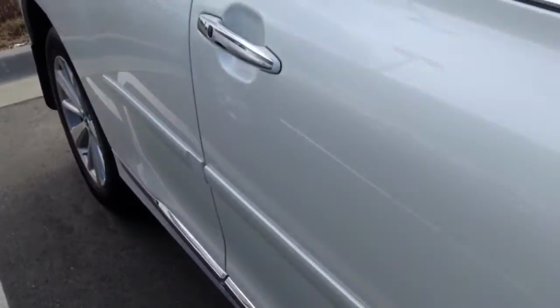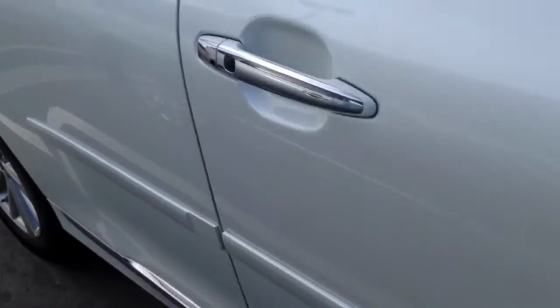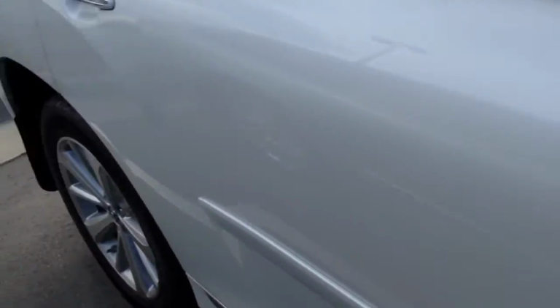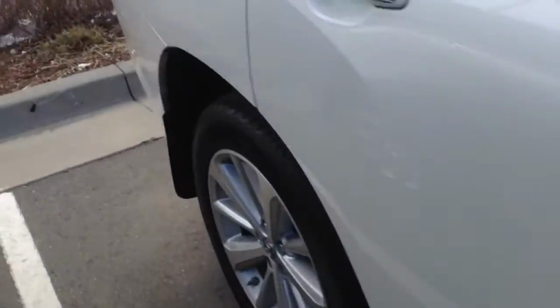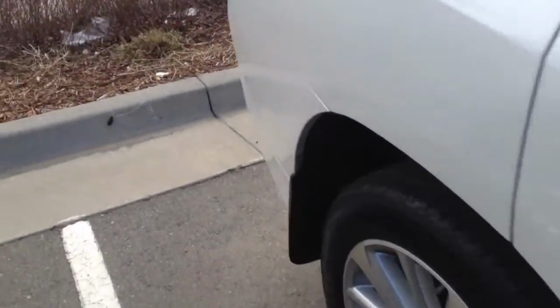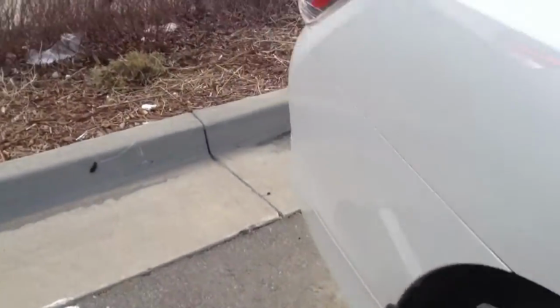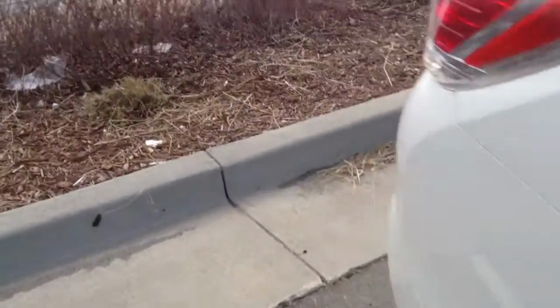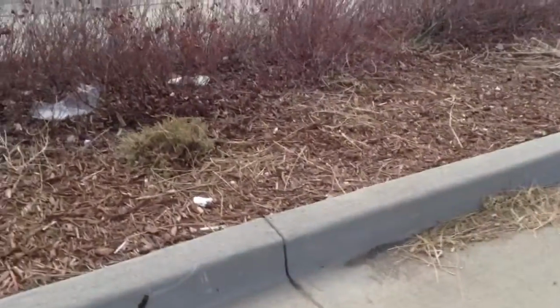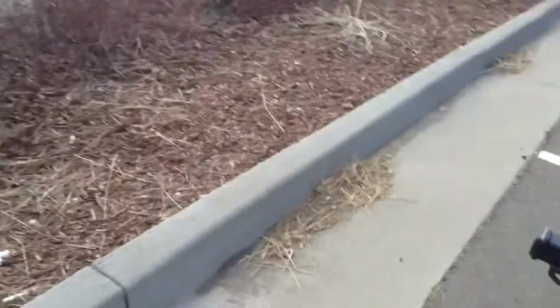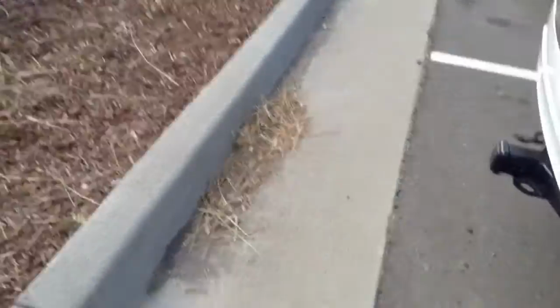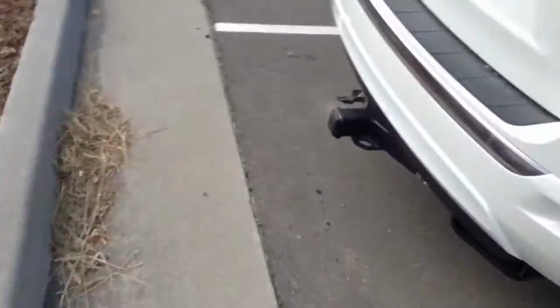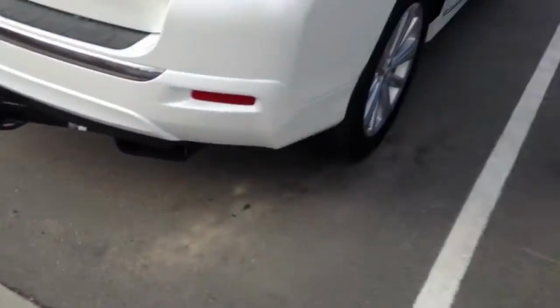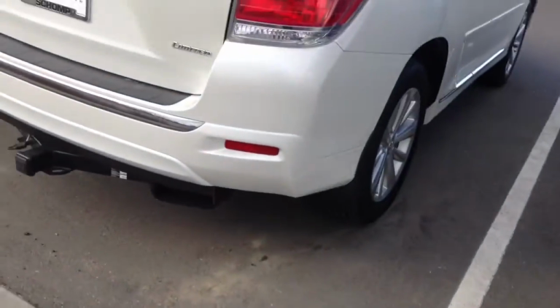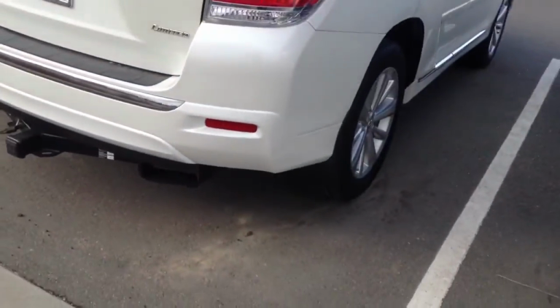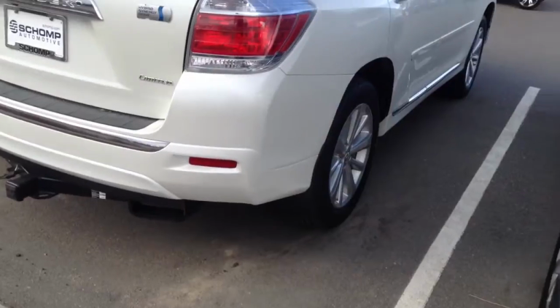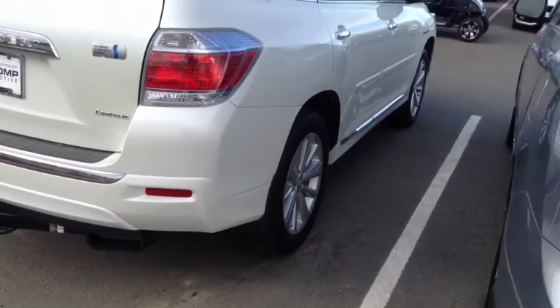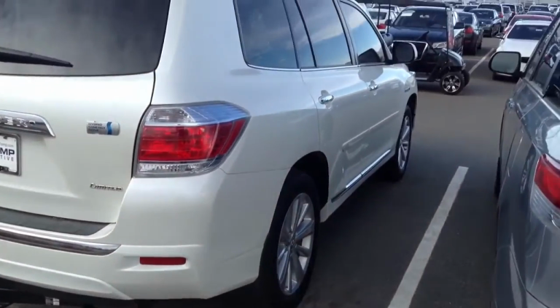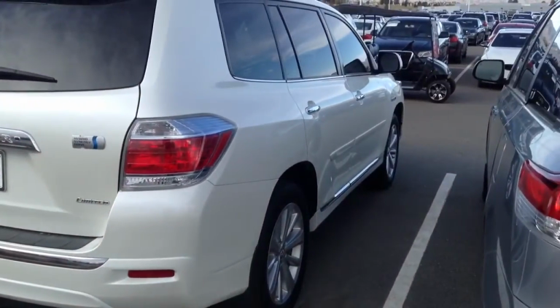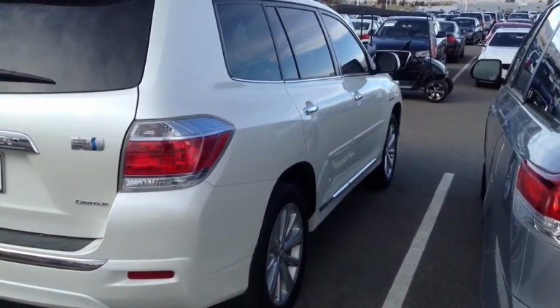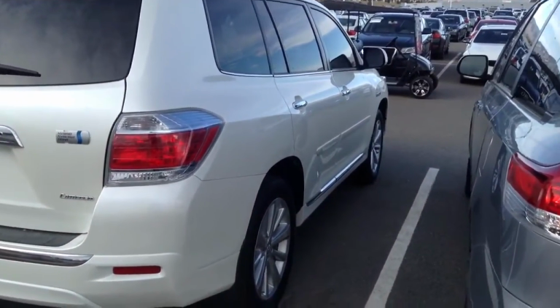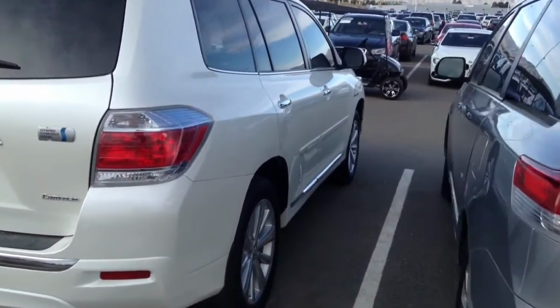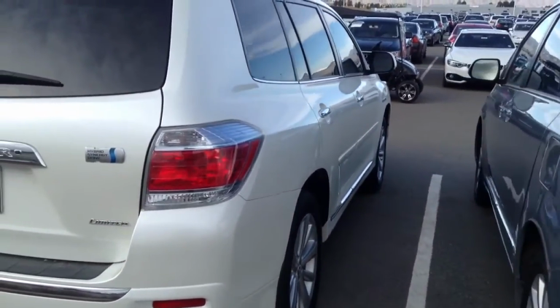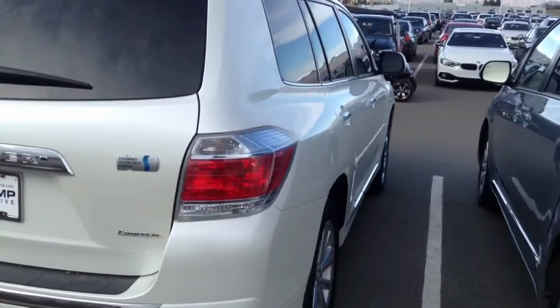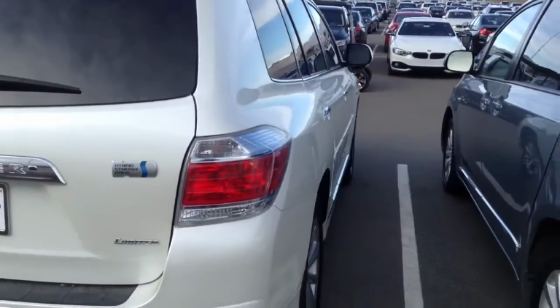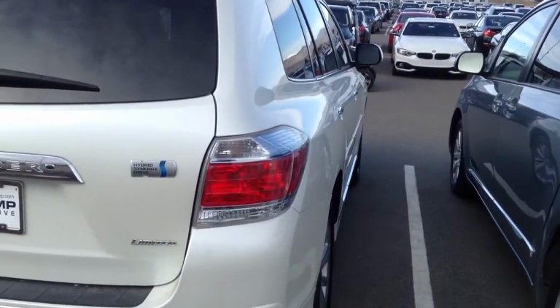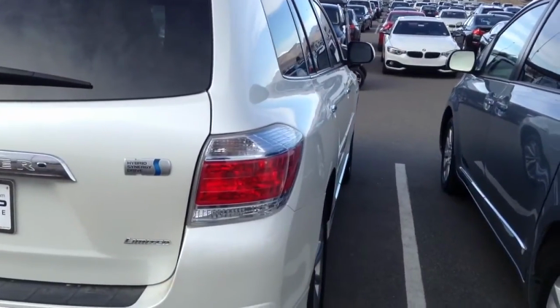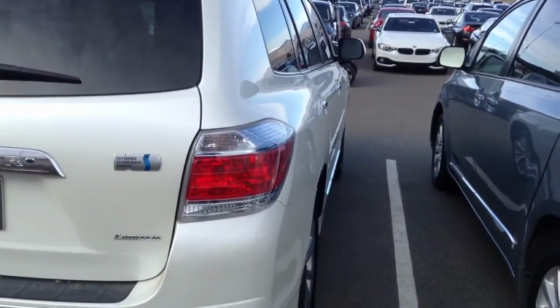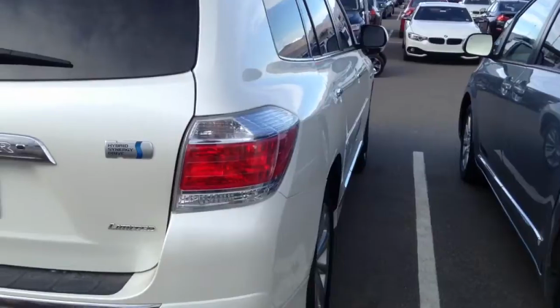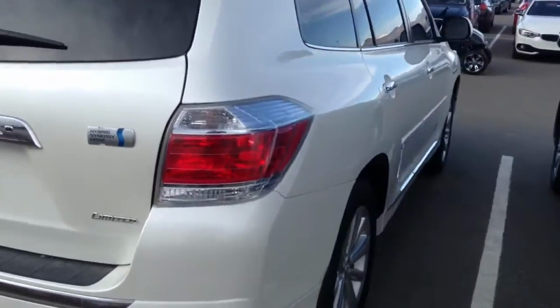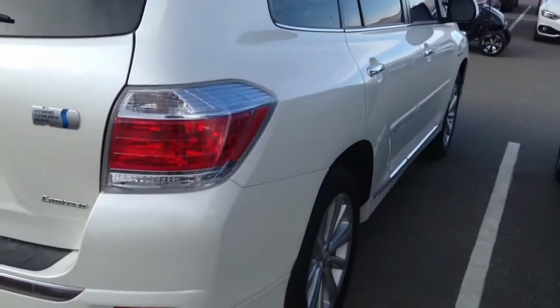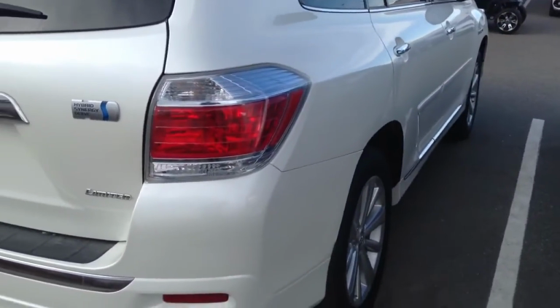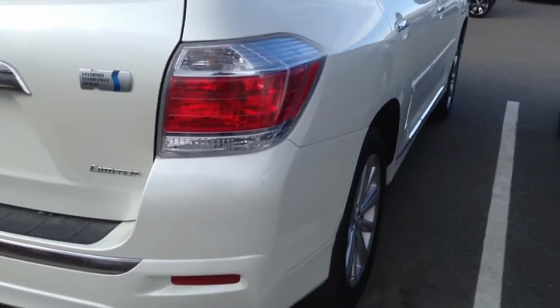It is a hybrid, so definitely going to get some good miles per gallon here. The profile of the car — you can see down the panels — no real dents or scratches to think of.